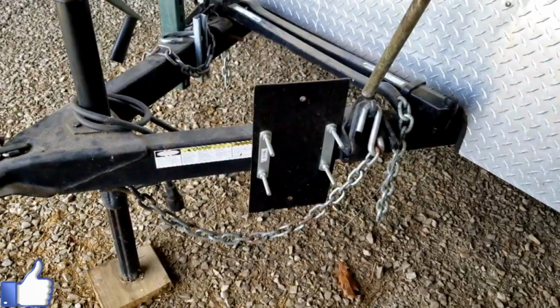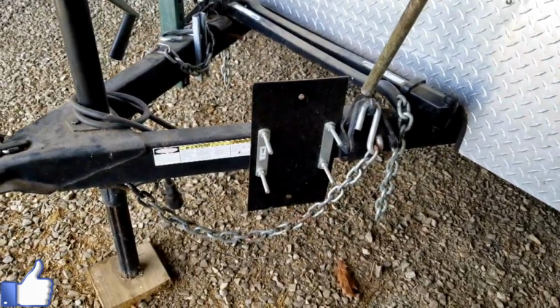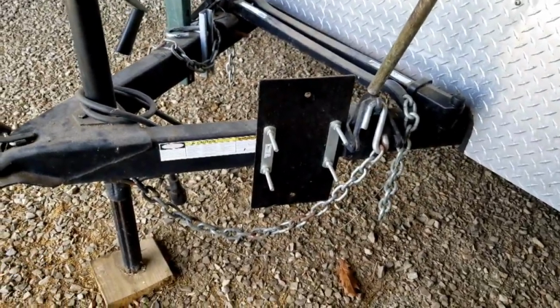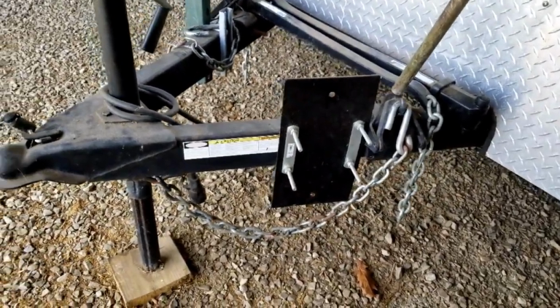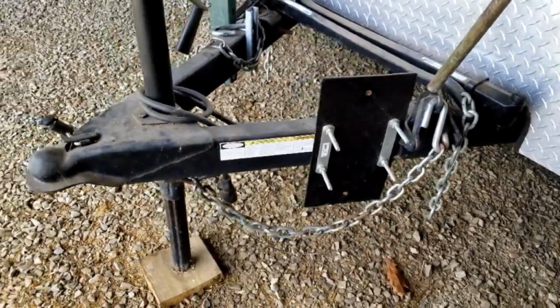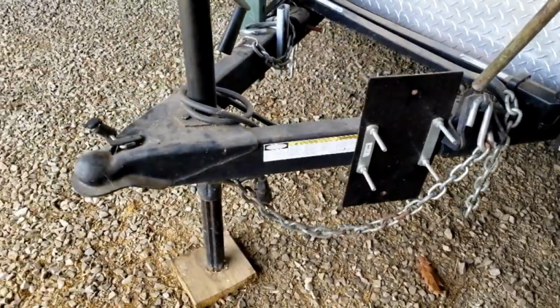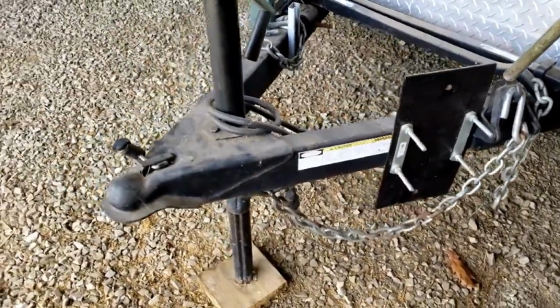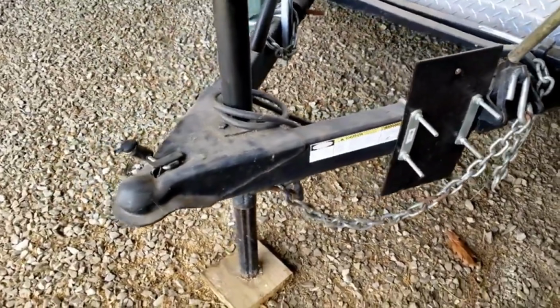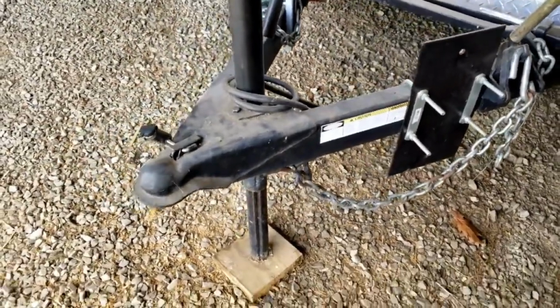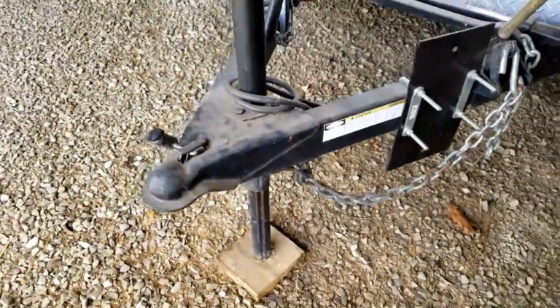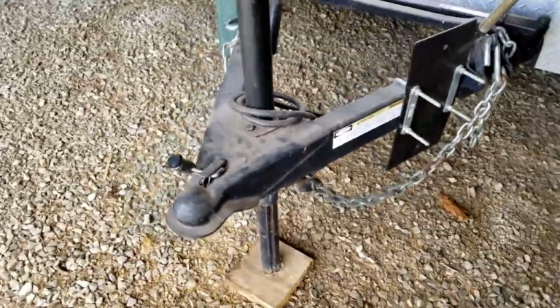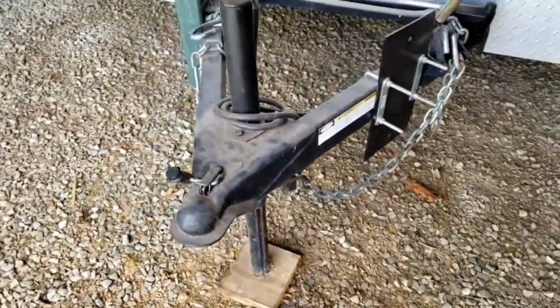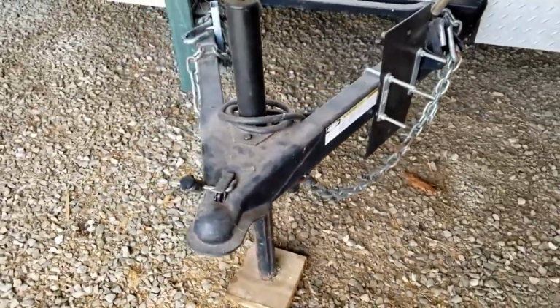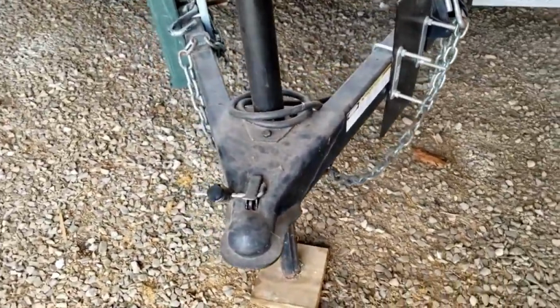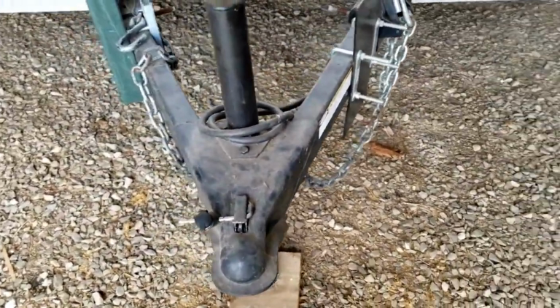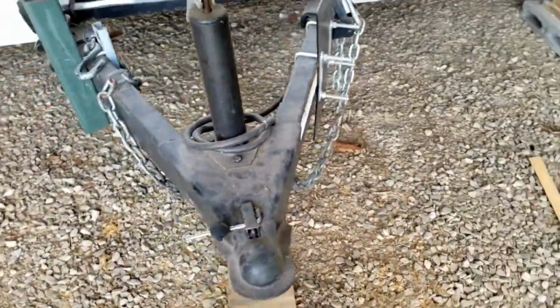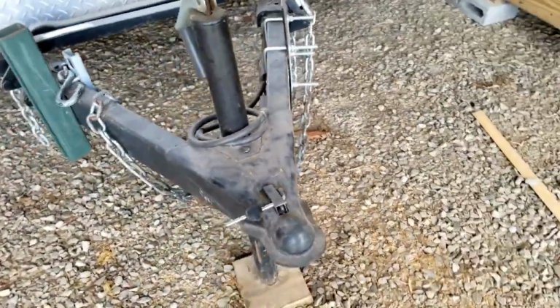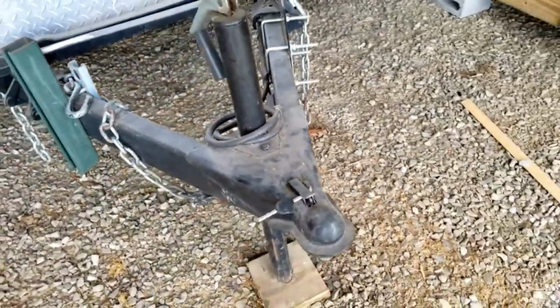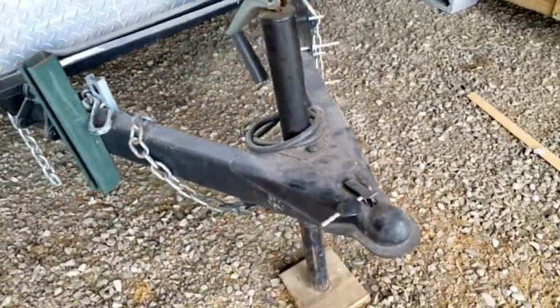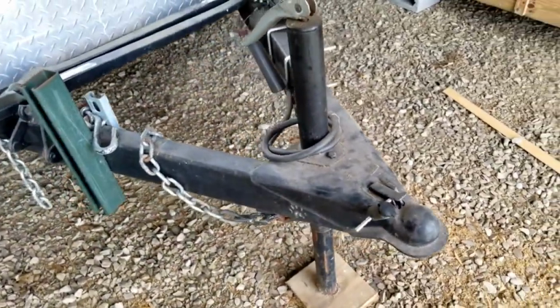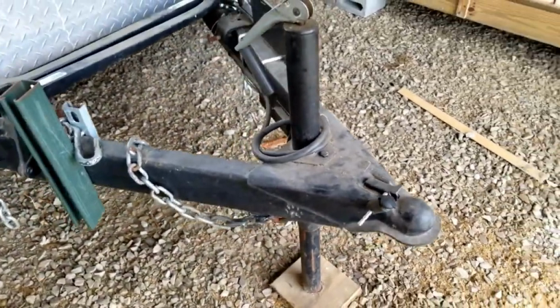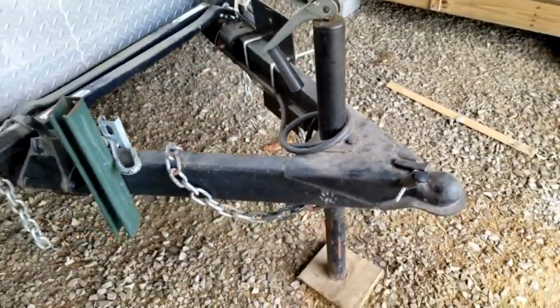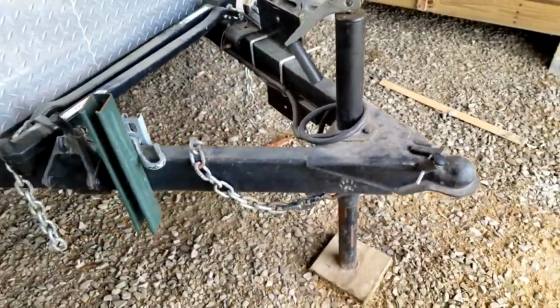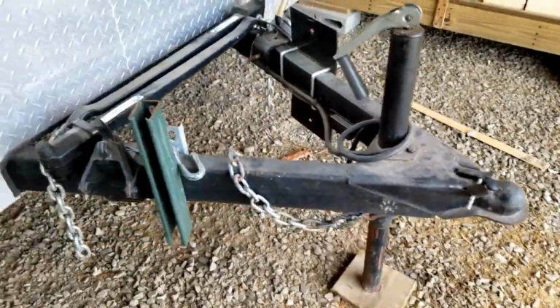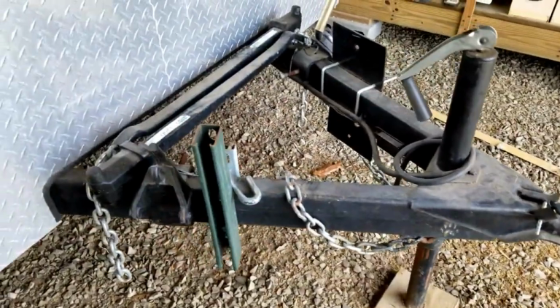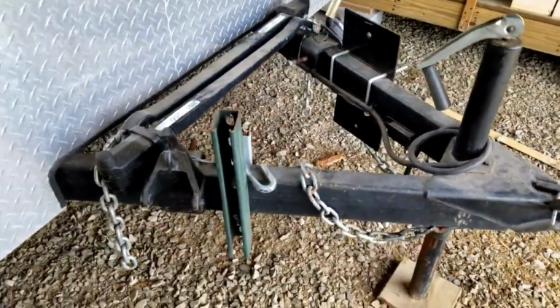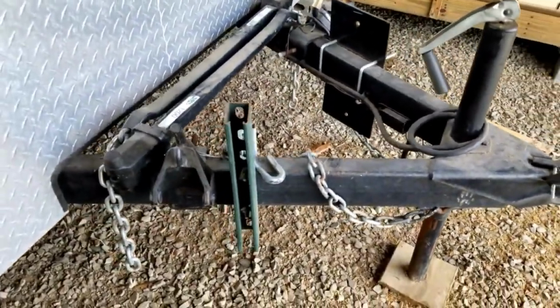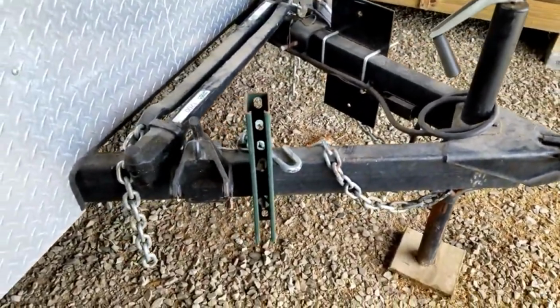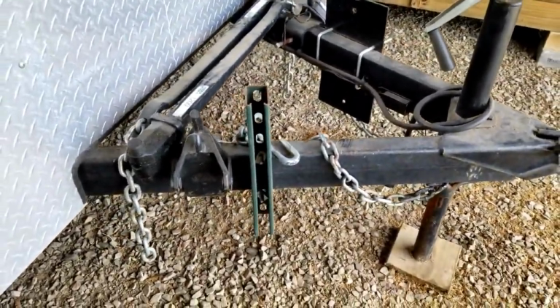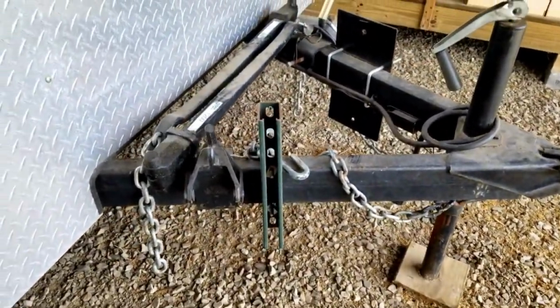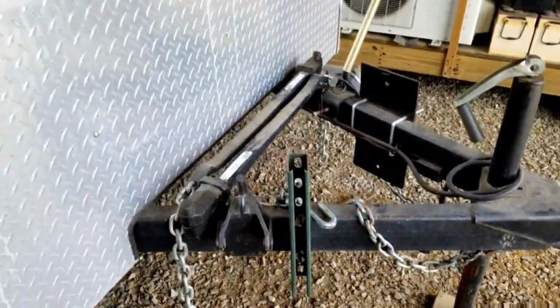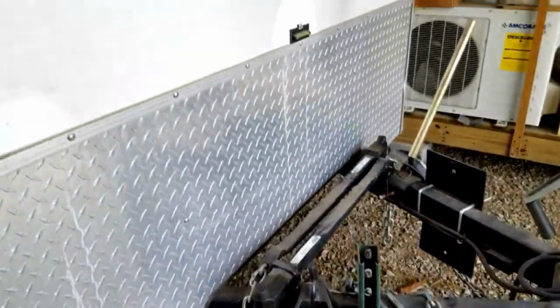But we want to get it back on the road, get it back out for activities, and especially with Field Day 2019 coming up. So we just wanted to show you some of the process we went through to start getting it ready, get it cleaned up again.